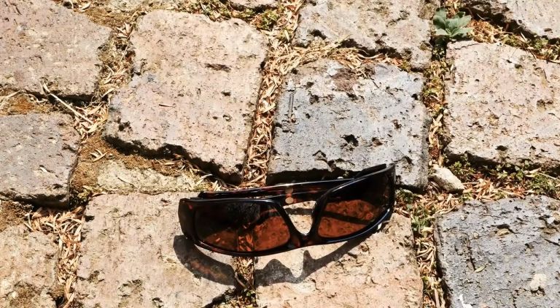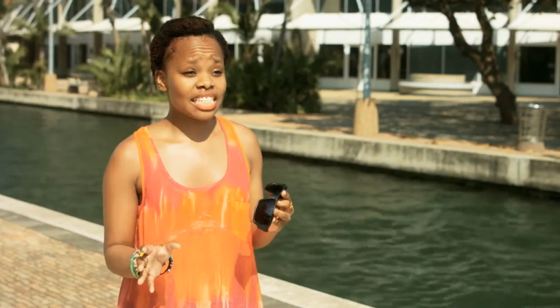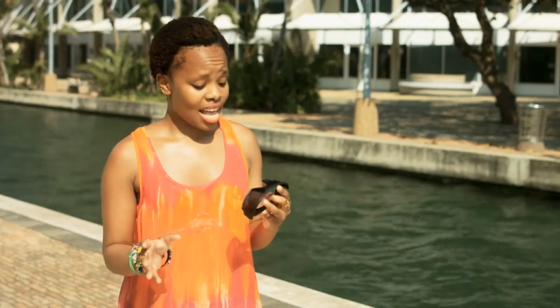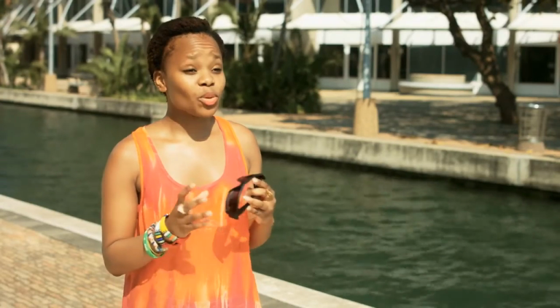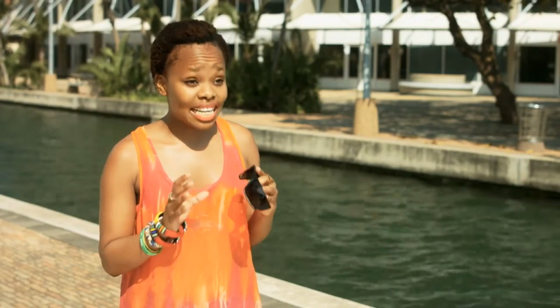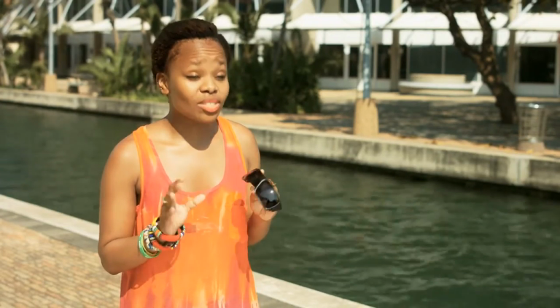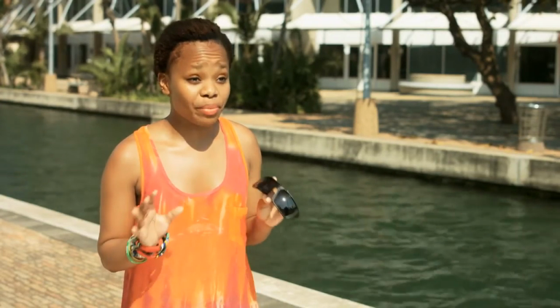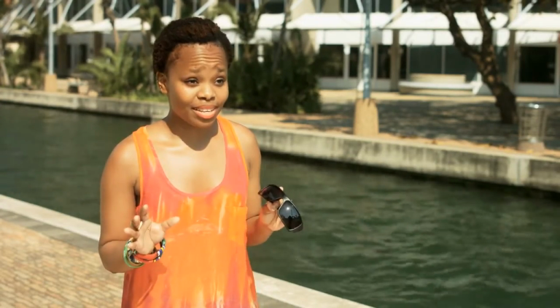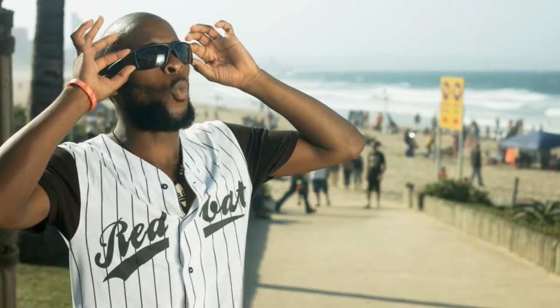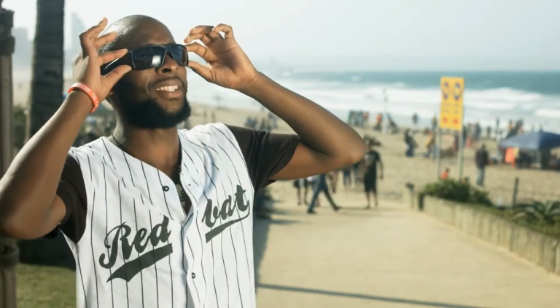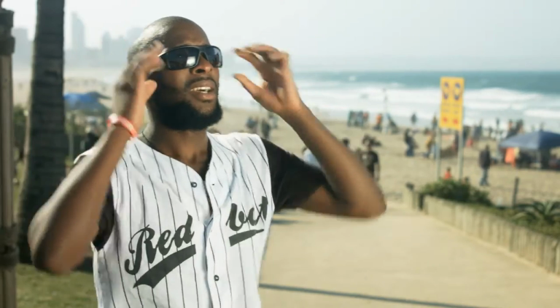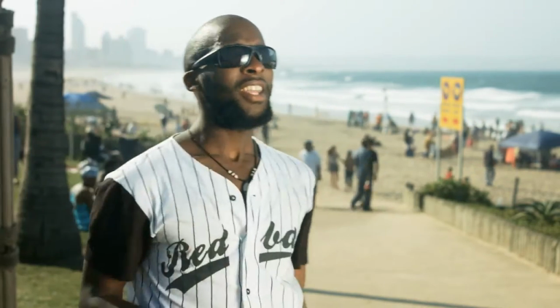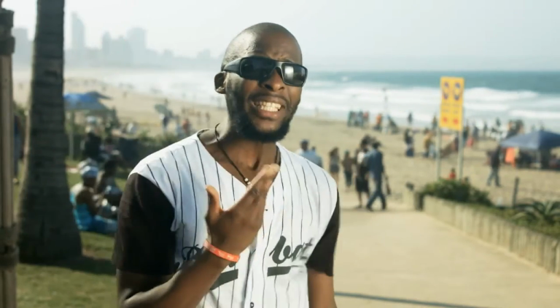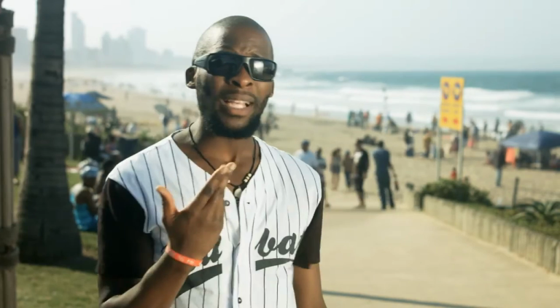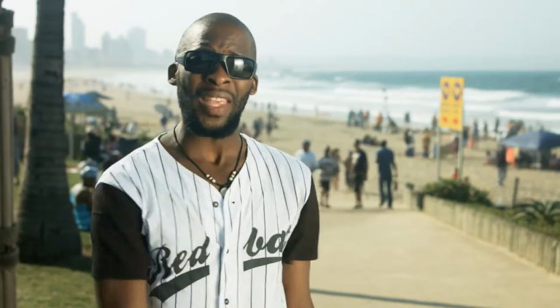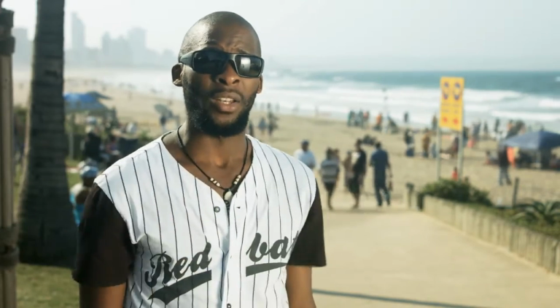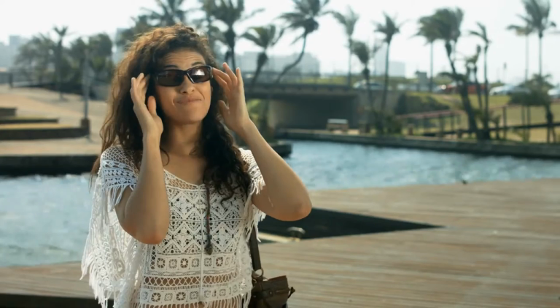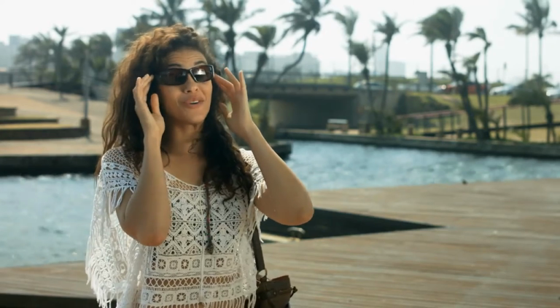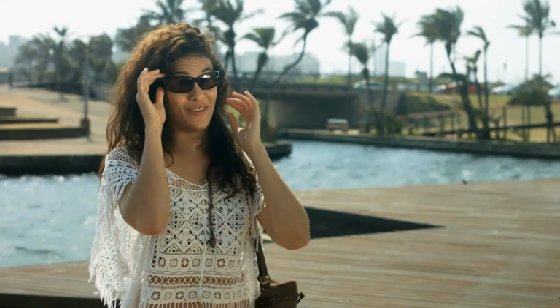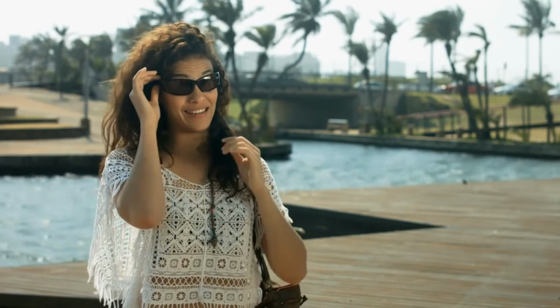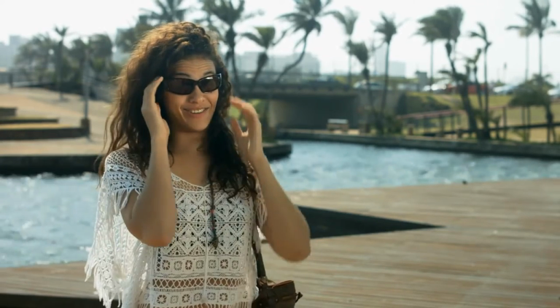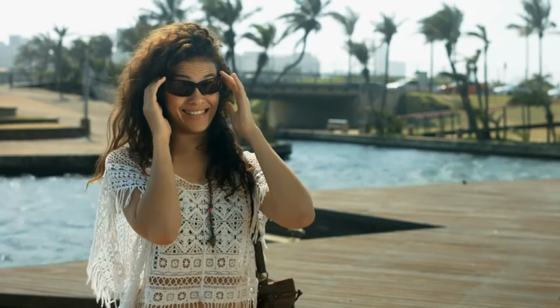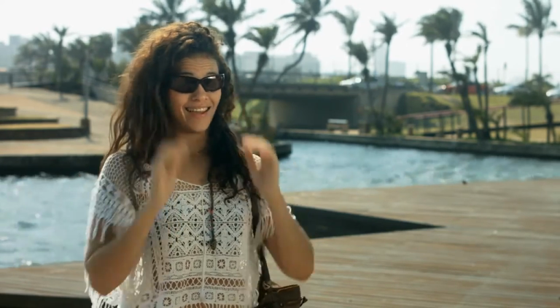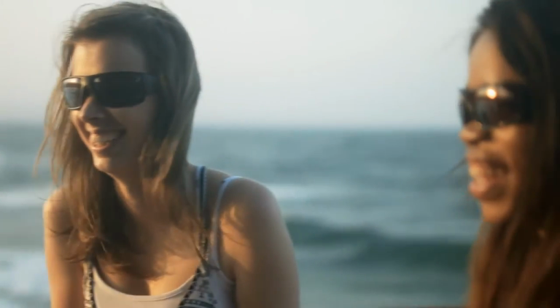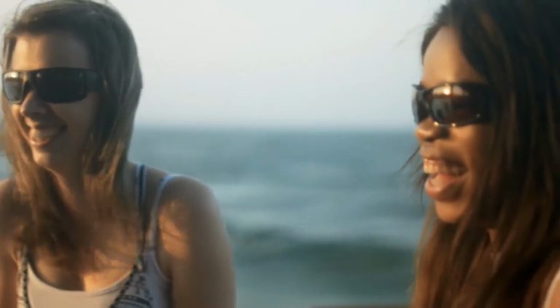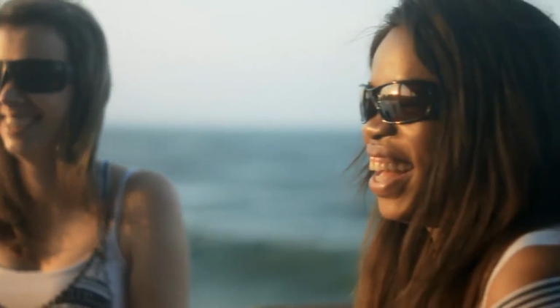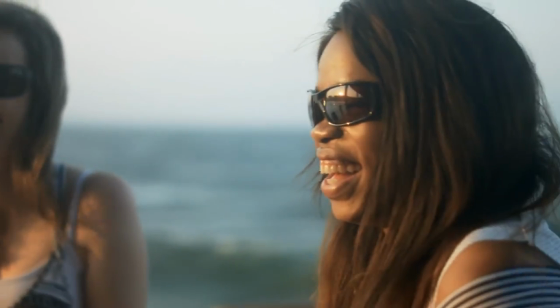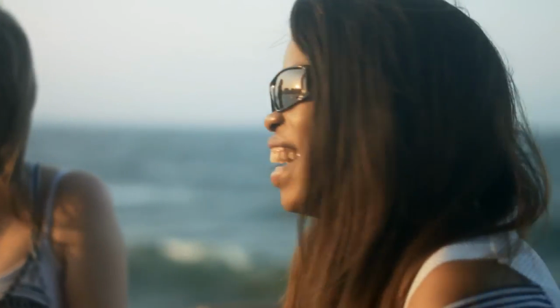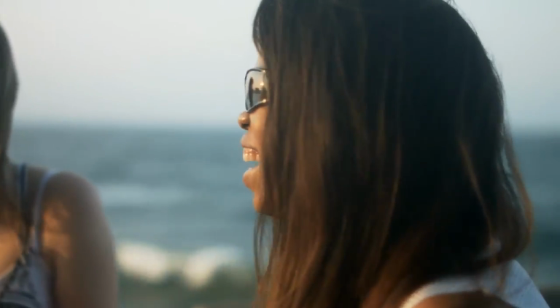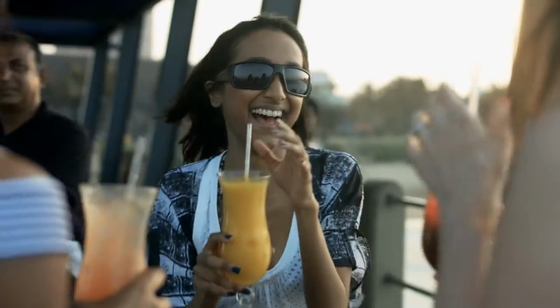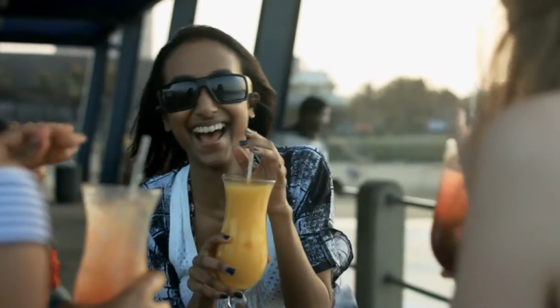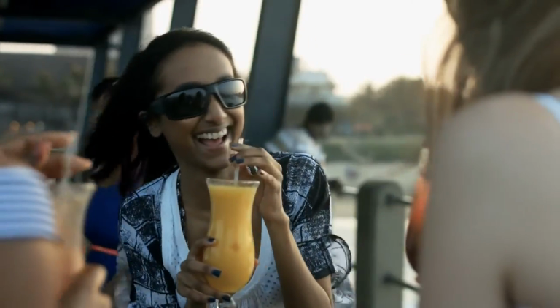Honestly, I thought the lens was gonna break. No ways. I can actually see better with these on. I am totally blown away by these sunglasses.